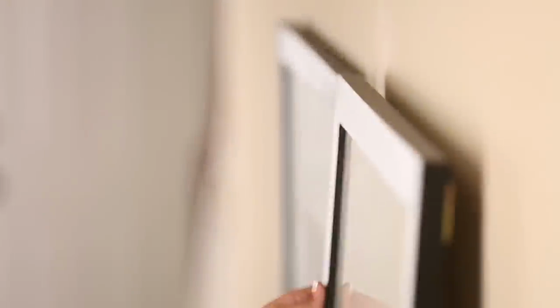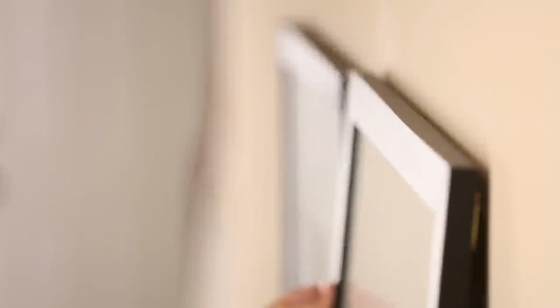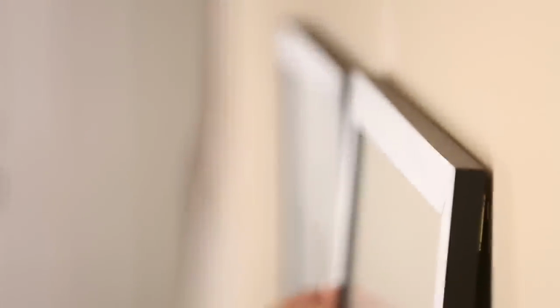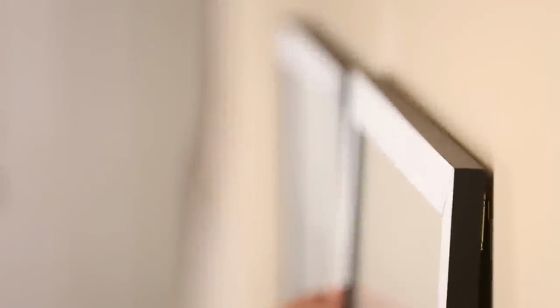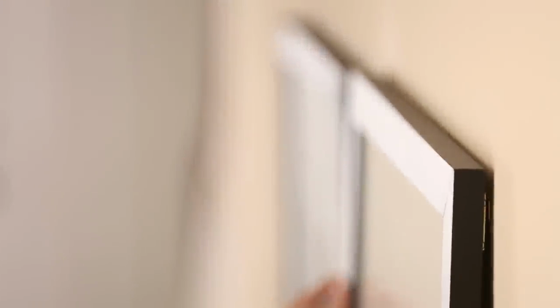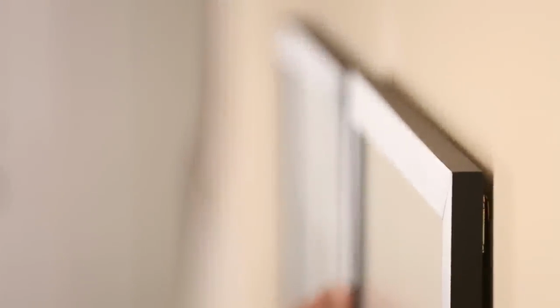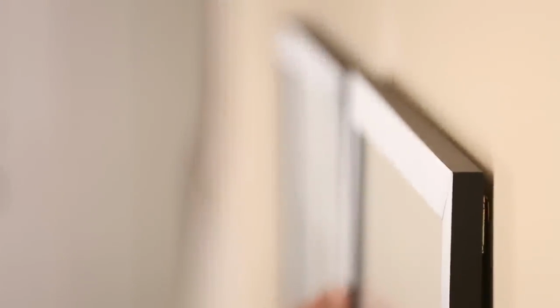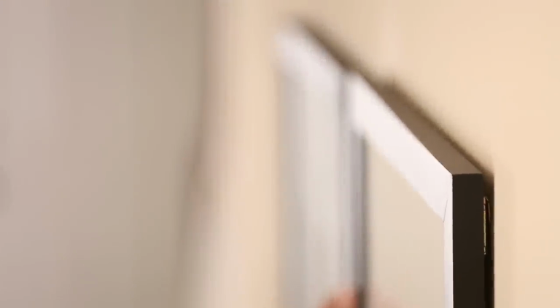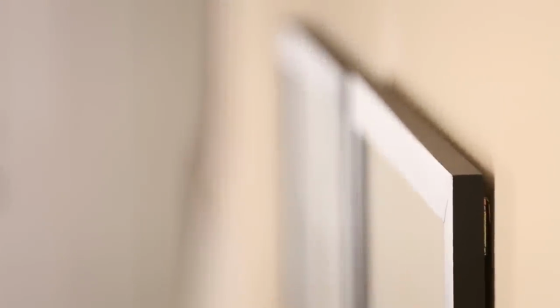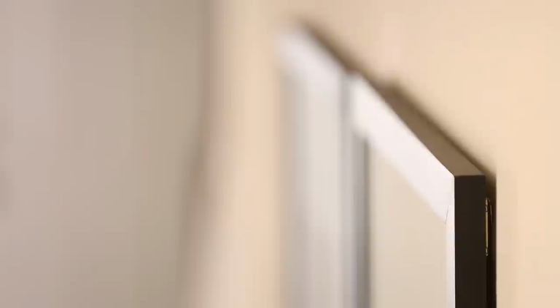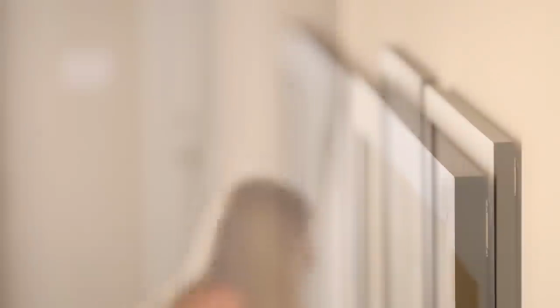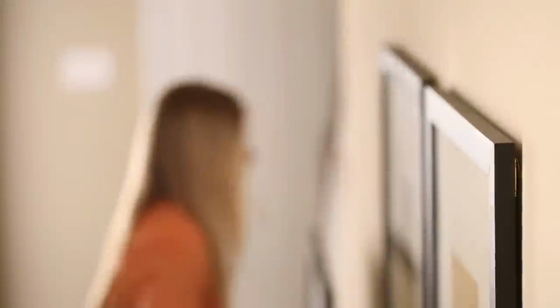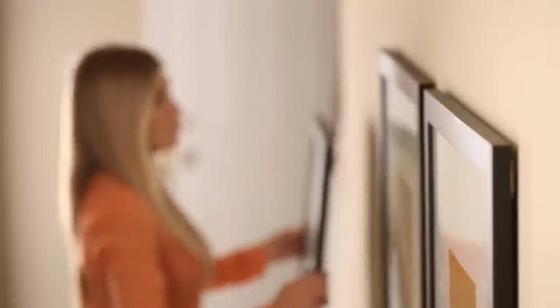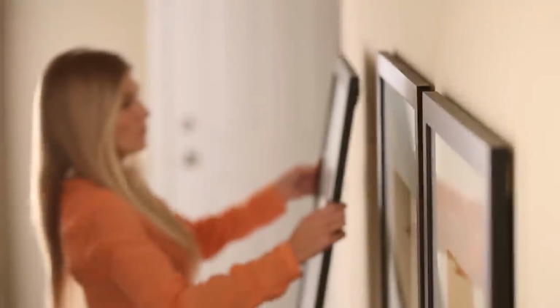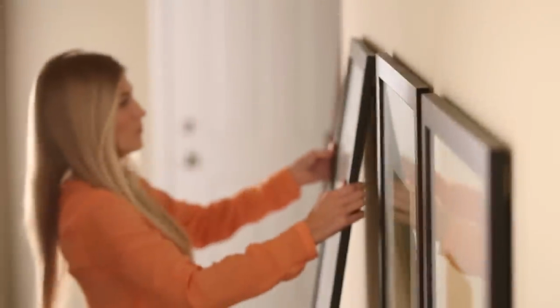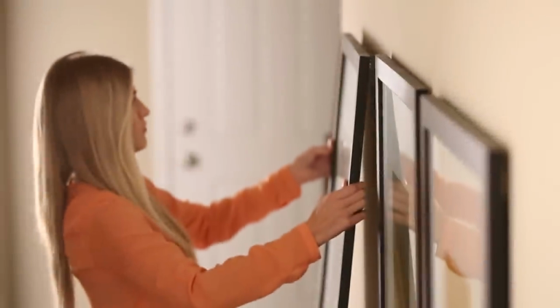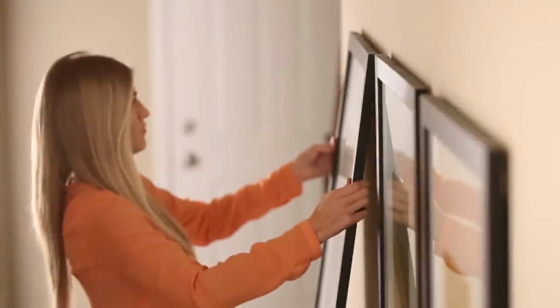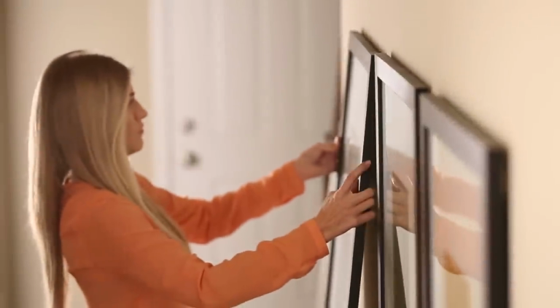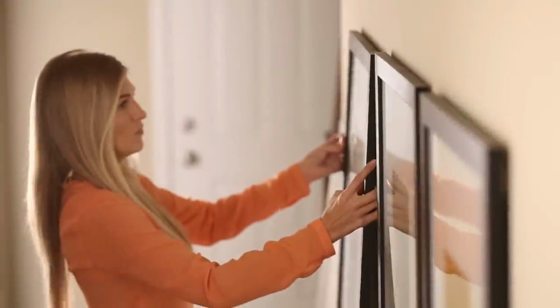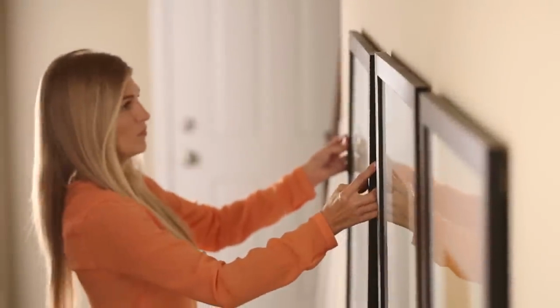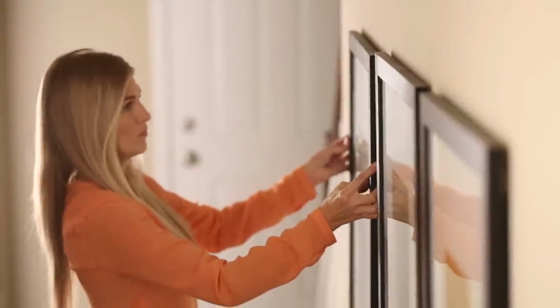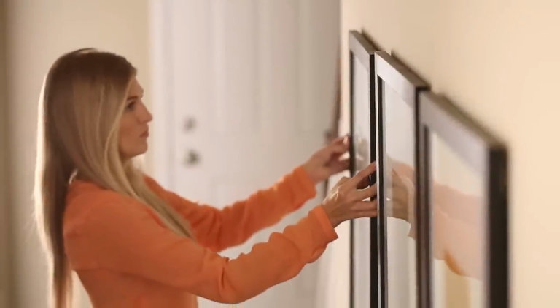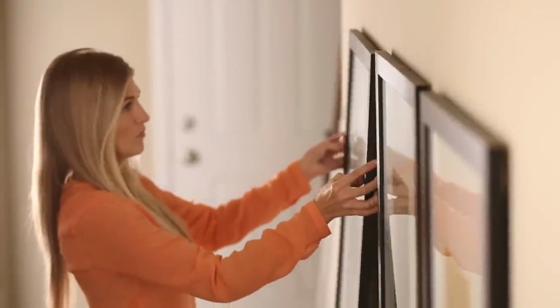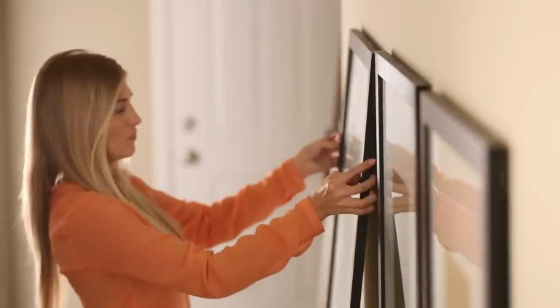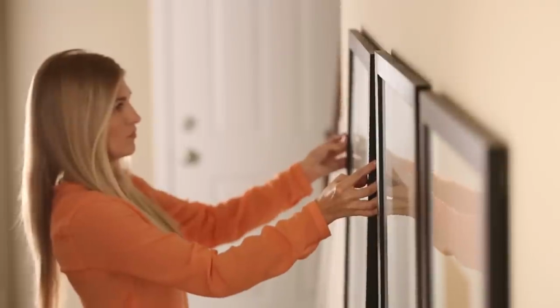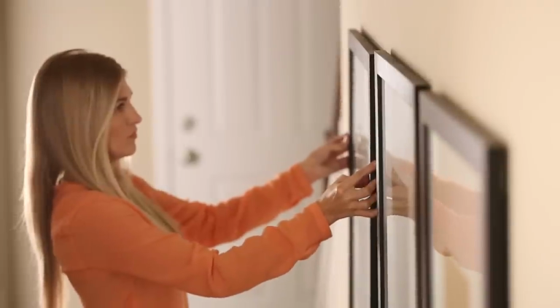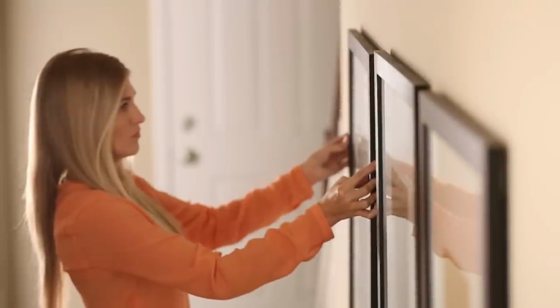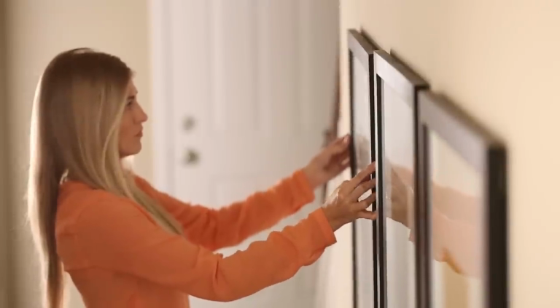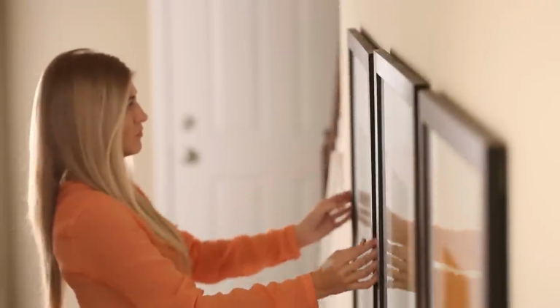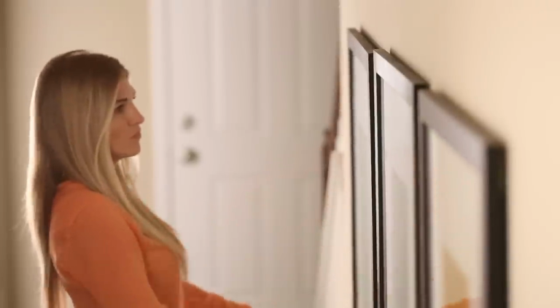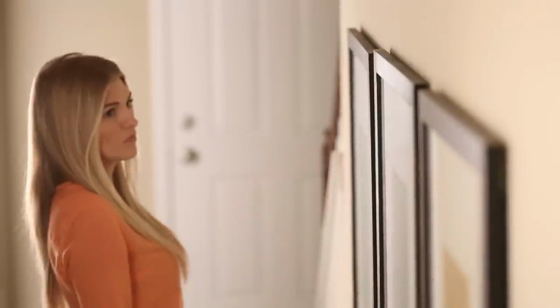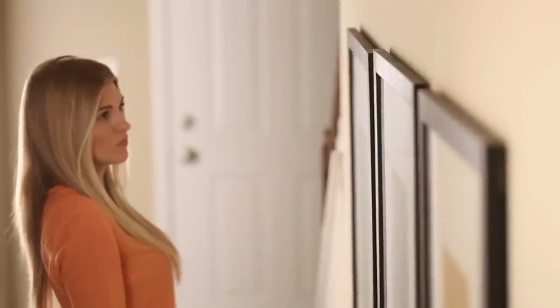Regardless of whether you're hanging a single frame or an entire series, the Beehive Picture Hangers allow for quick and easy adjustment, making the job simple and stress-free.